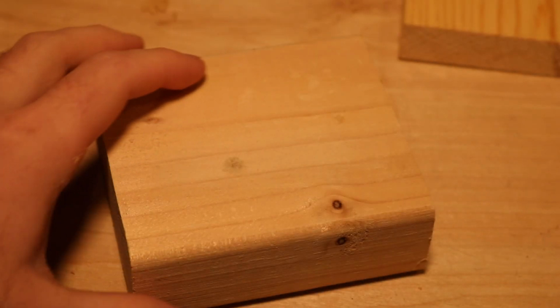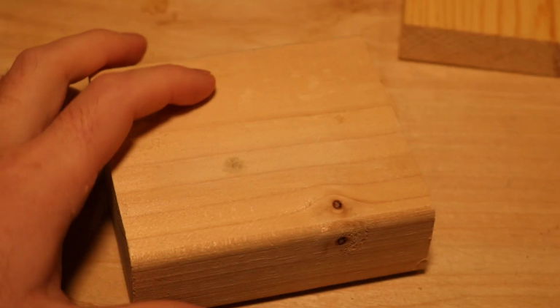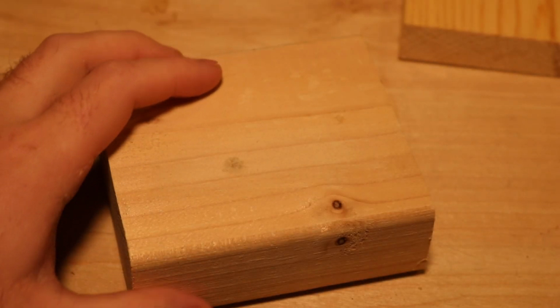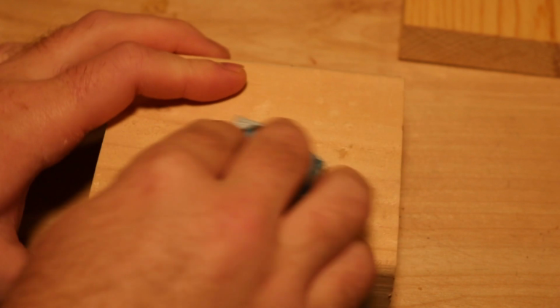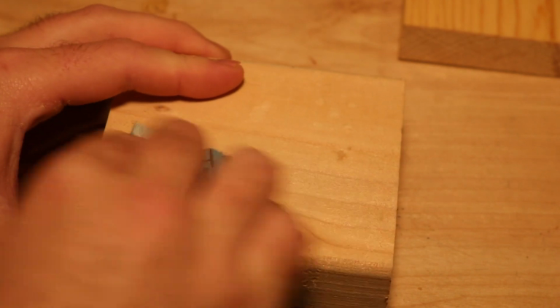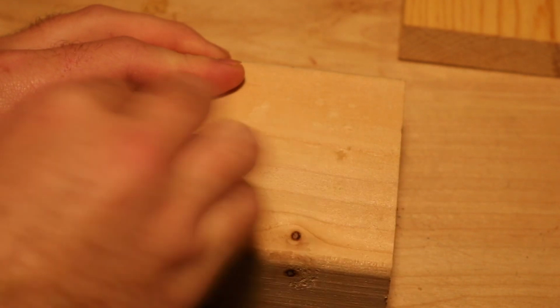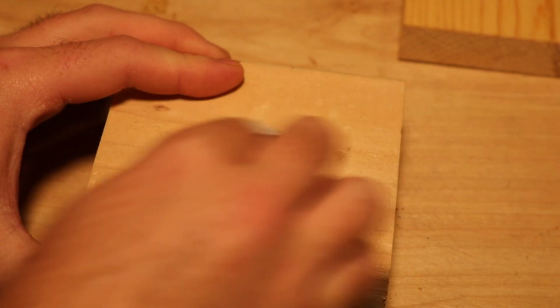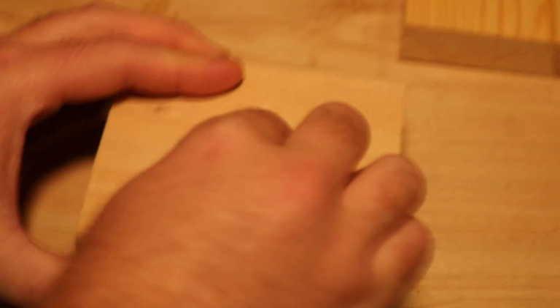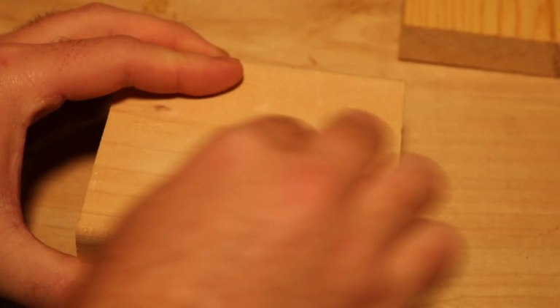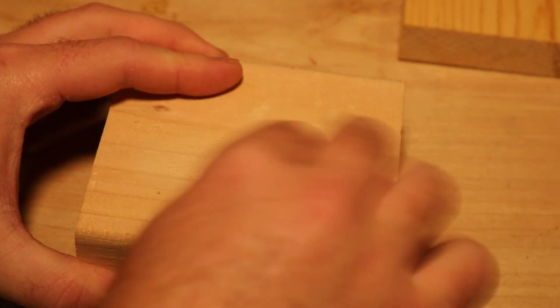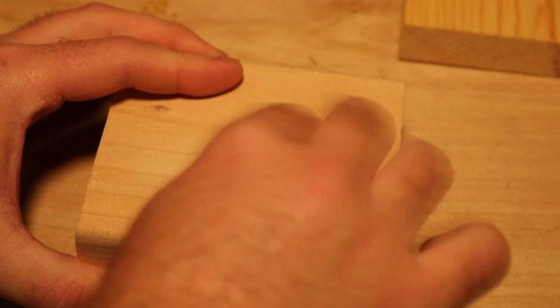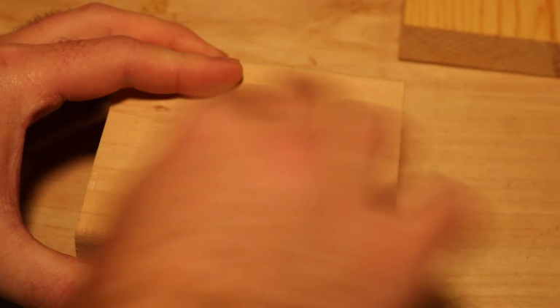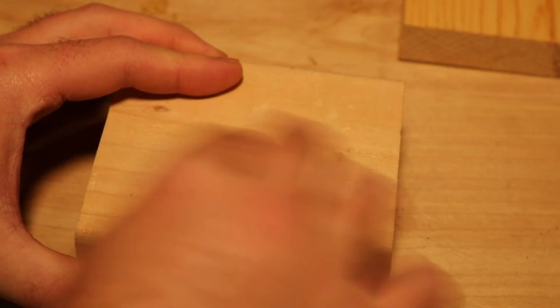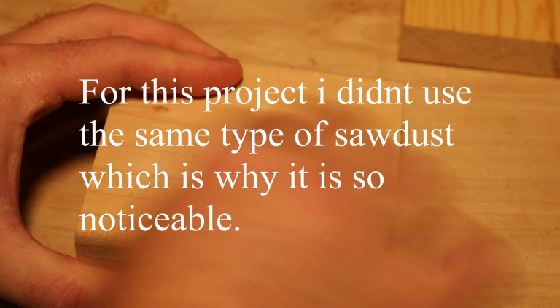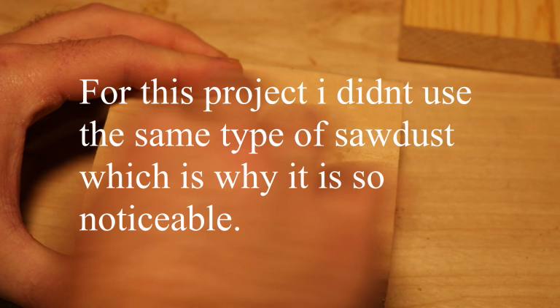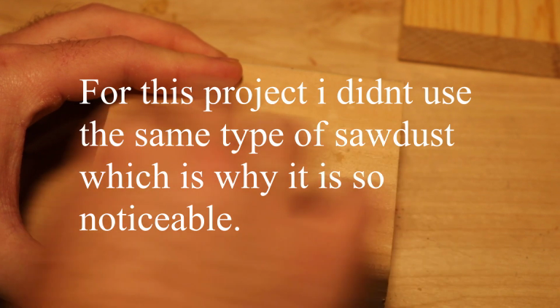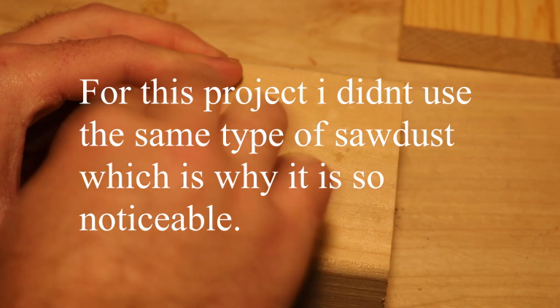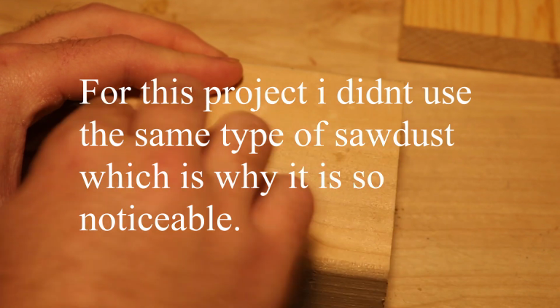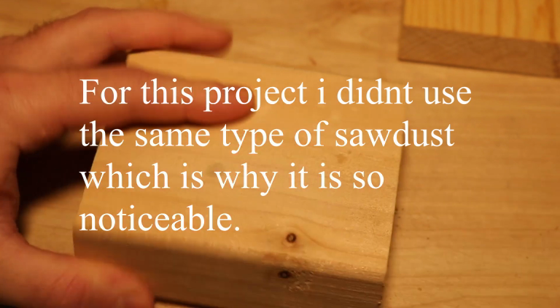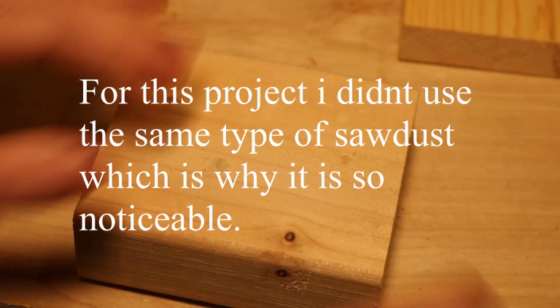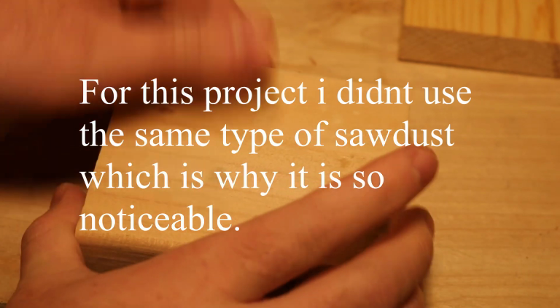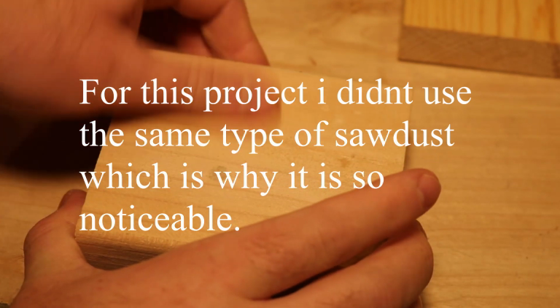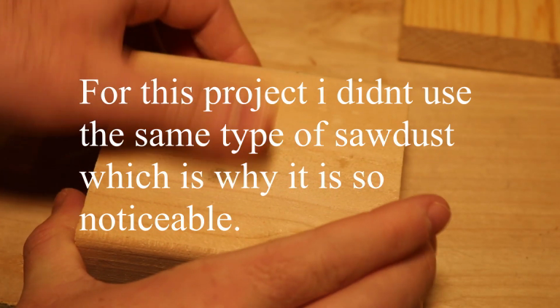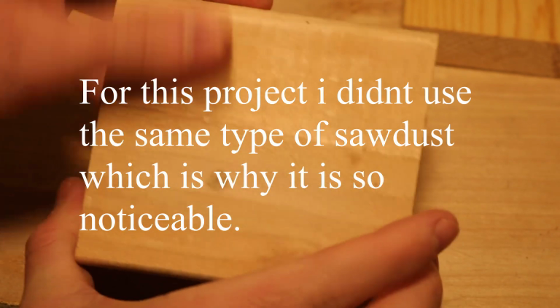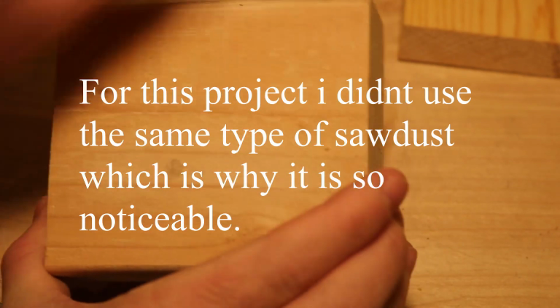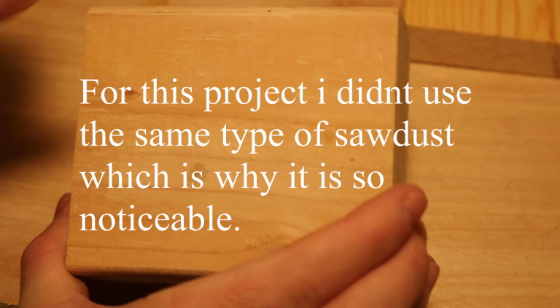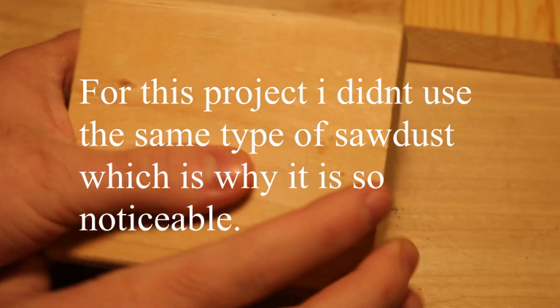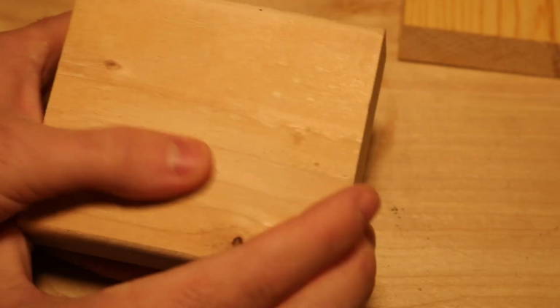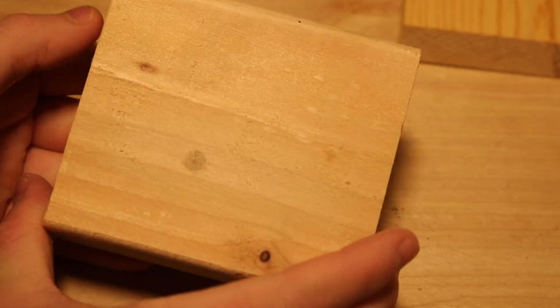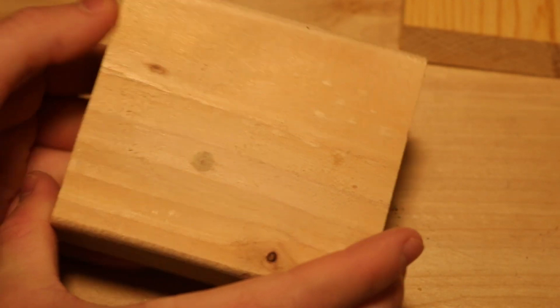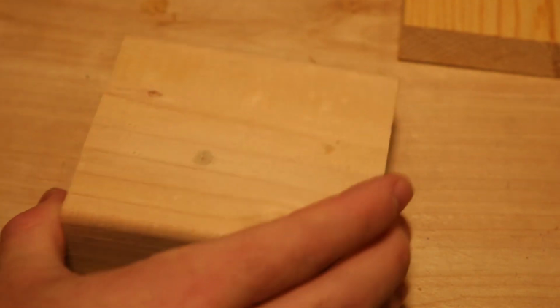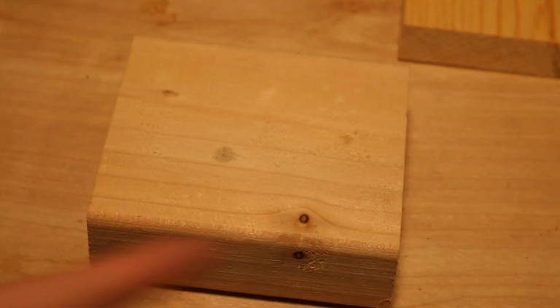I went from 60 grit to 220 grit — the rougher sandpaper to get rid of all the excess, and then the smoother sandpaper to really make it nice and level with the rest of the project.